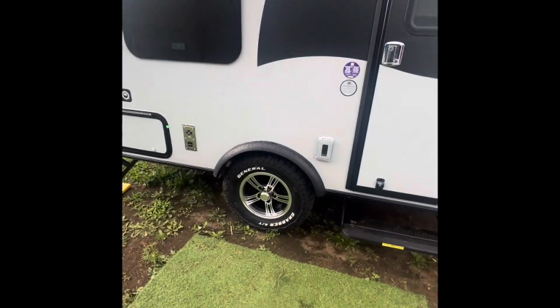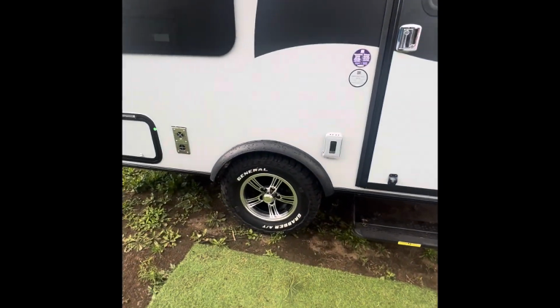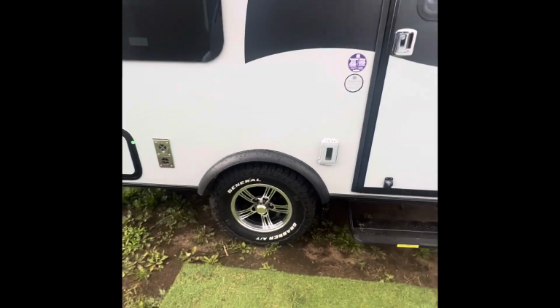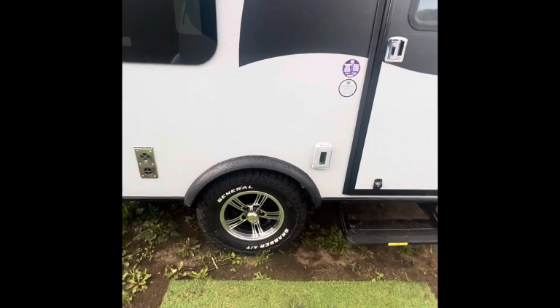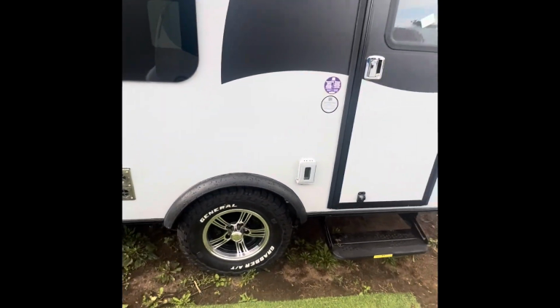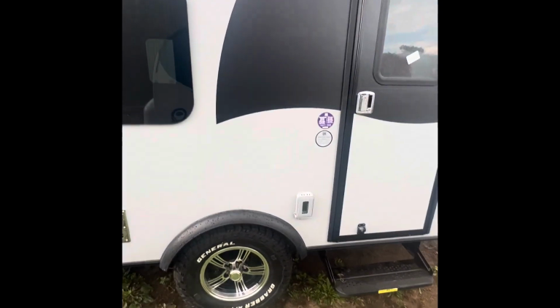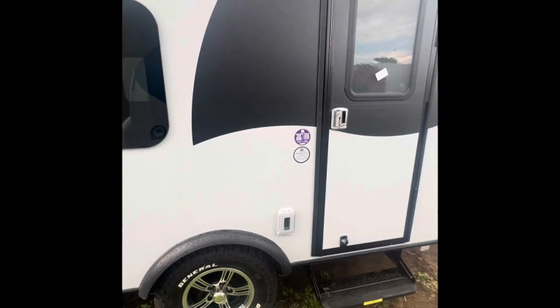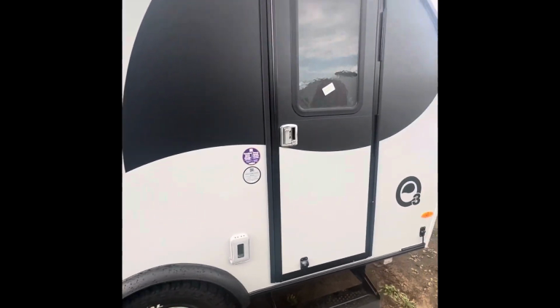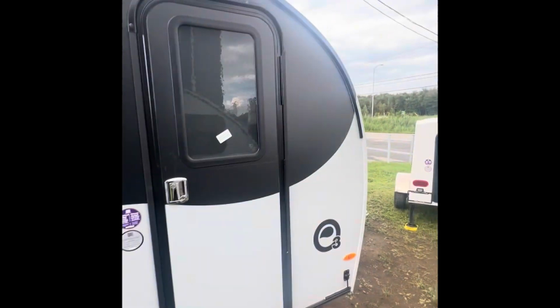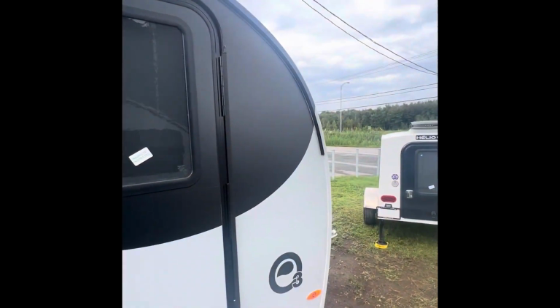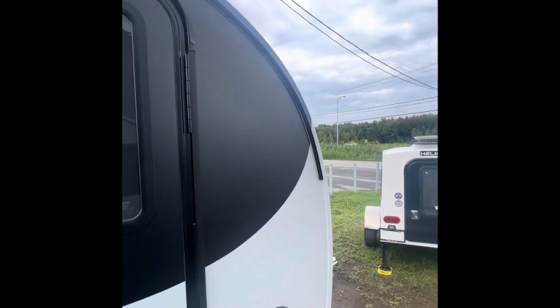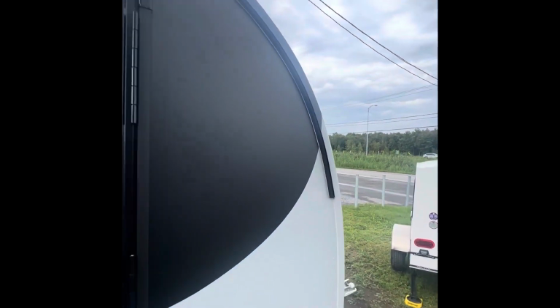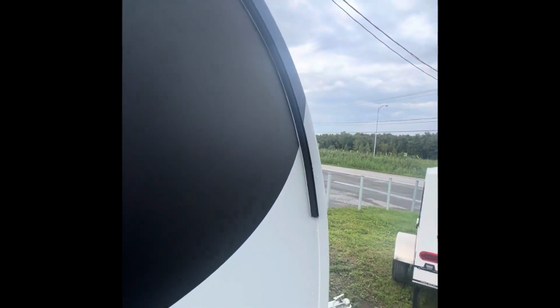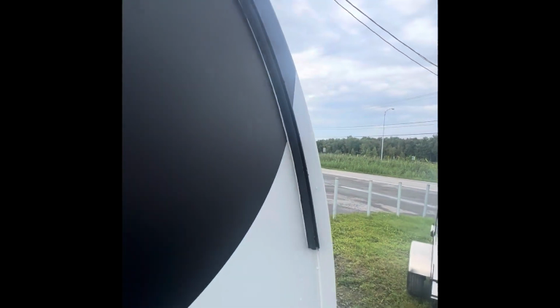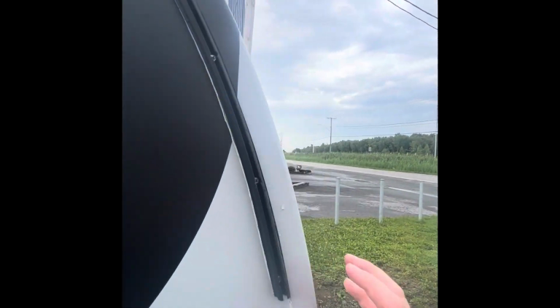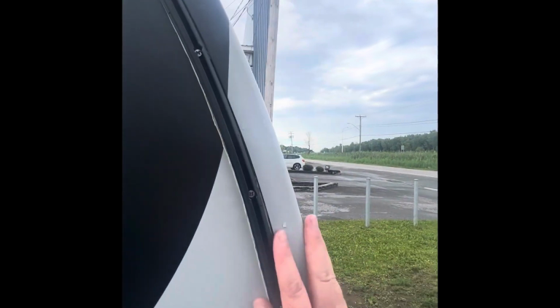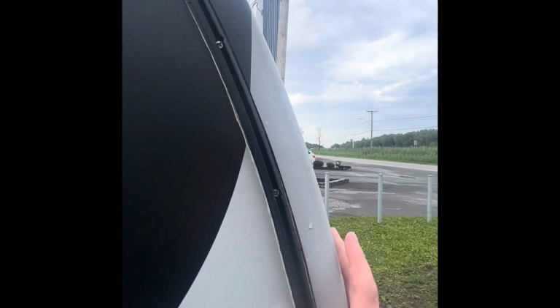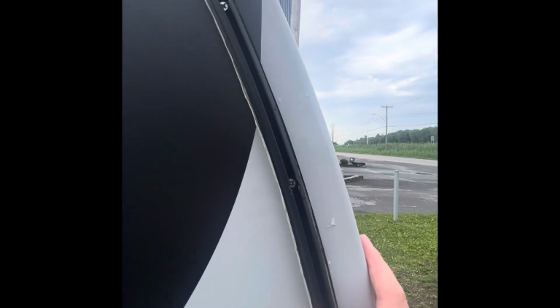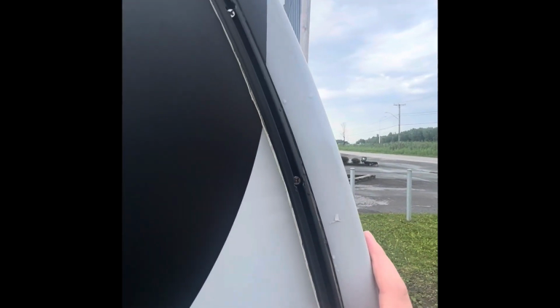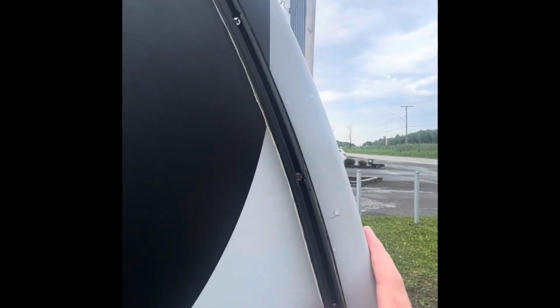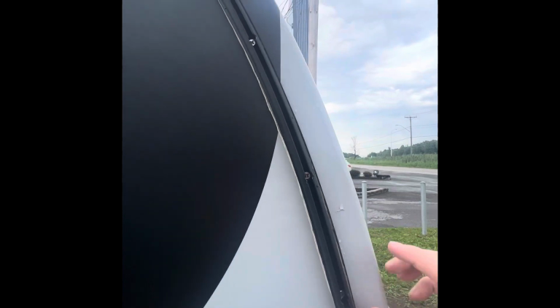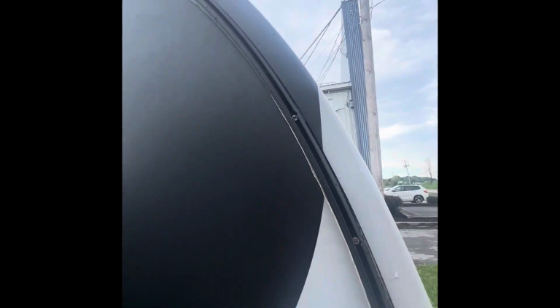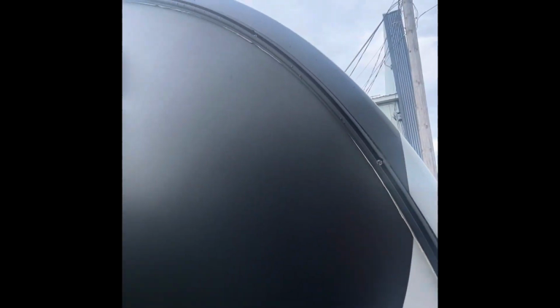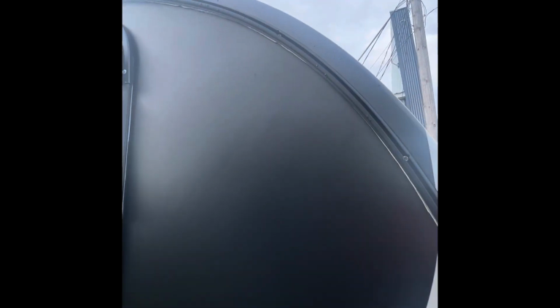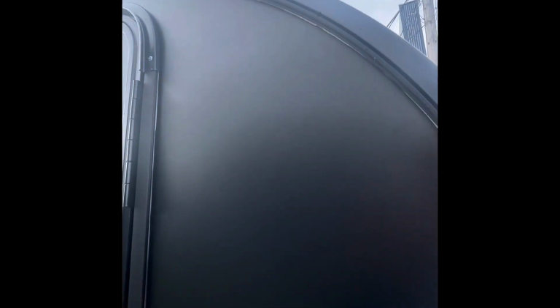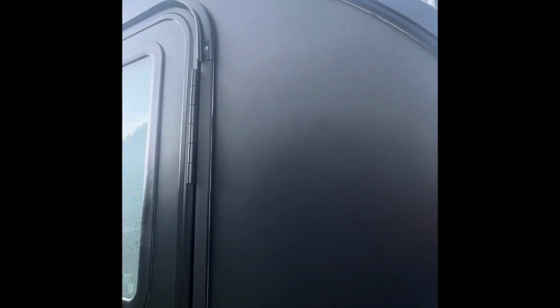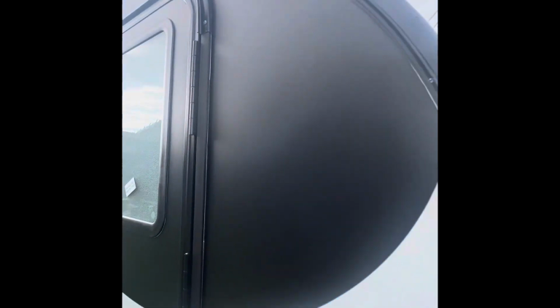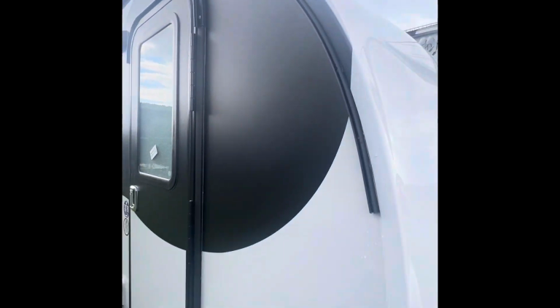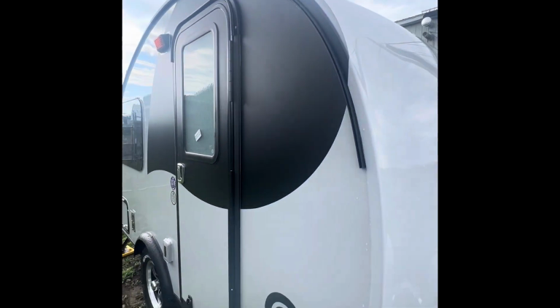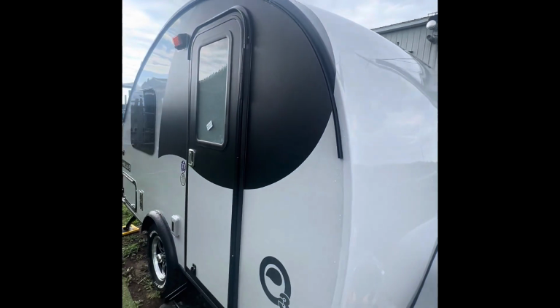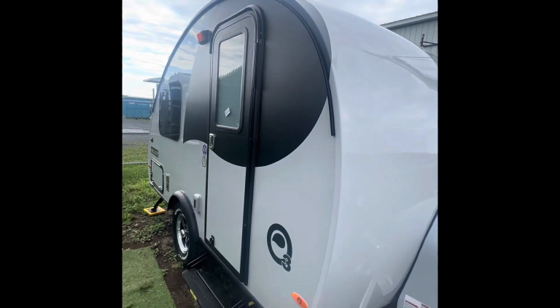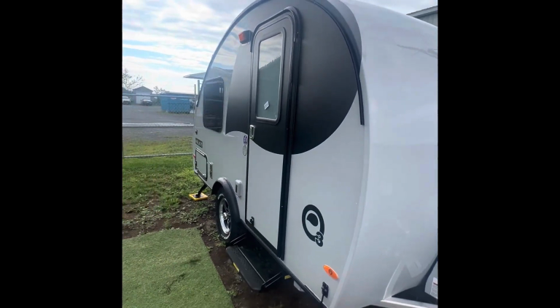We got the 14-inch mud tires. In preparation, you can buy a tent that slides in here — this allows you to really extend your campground.